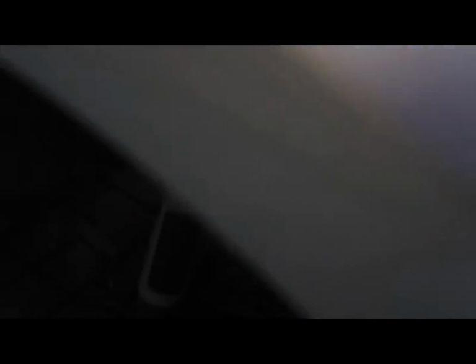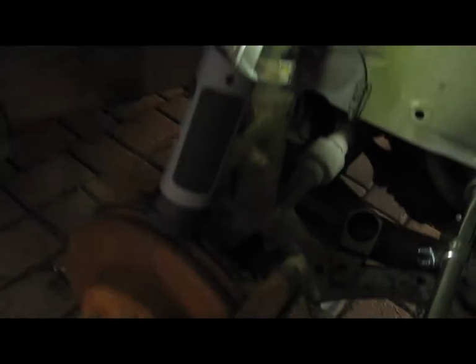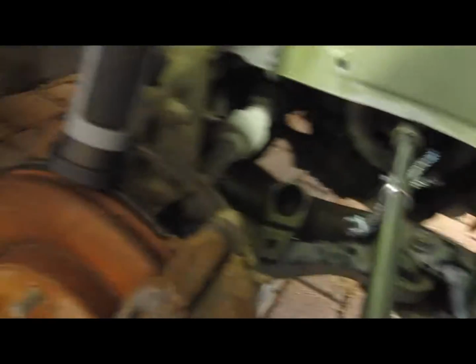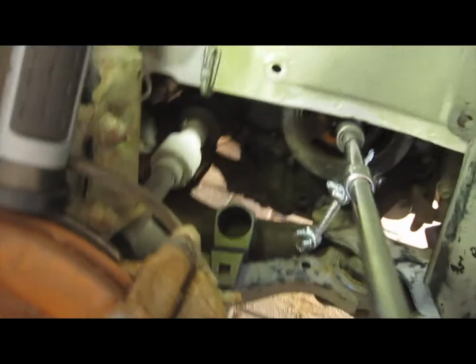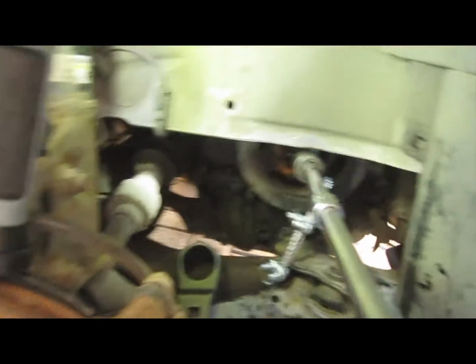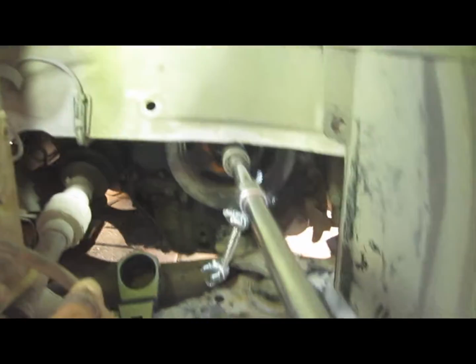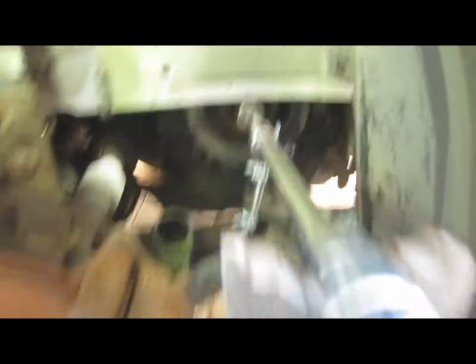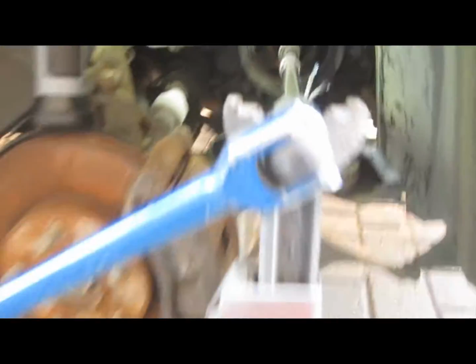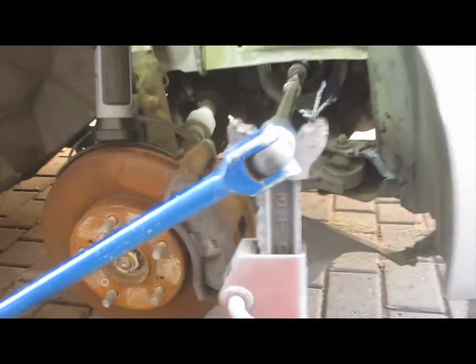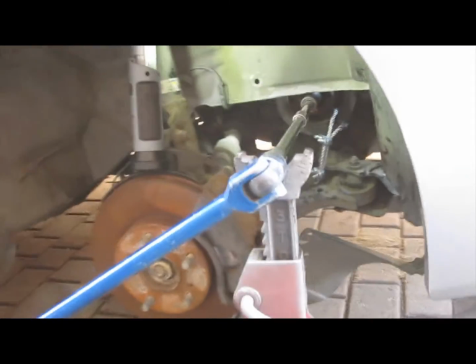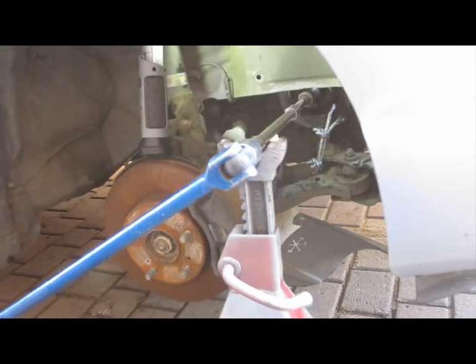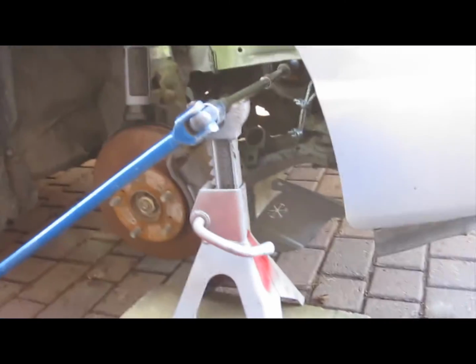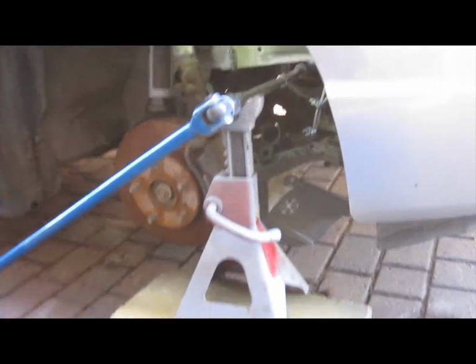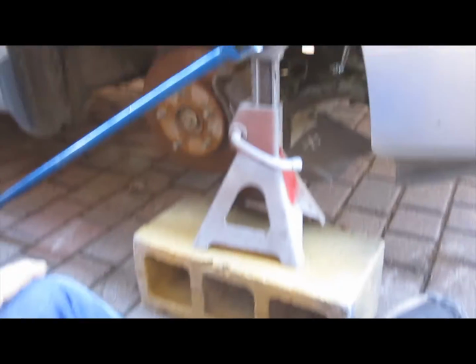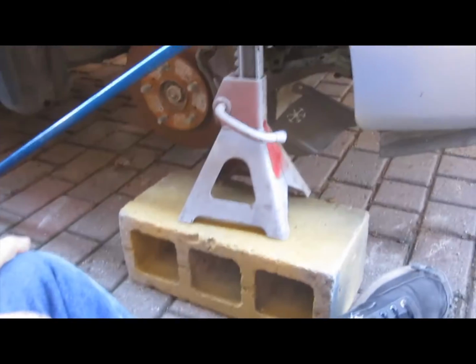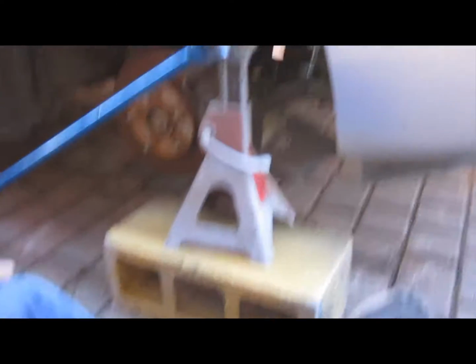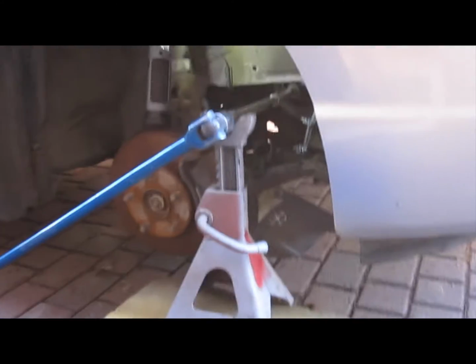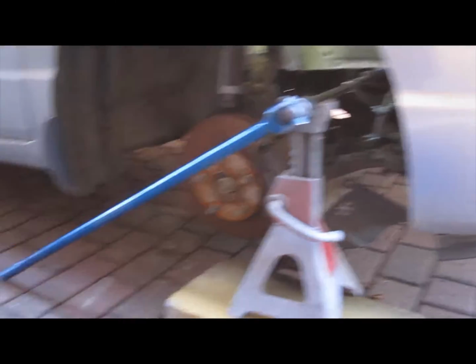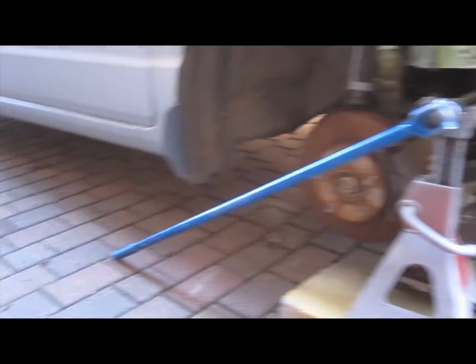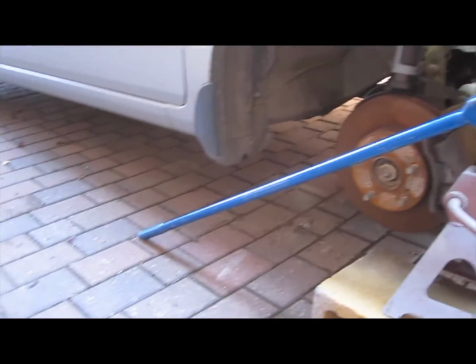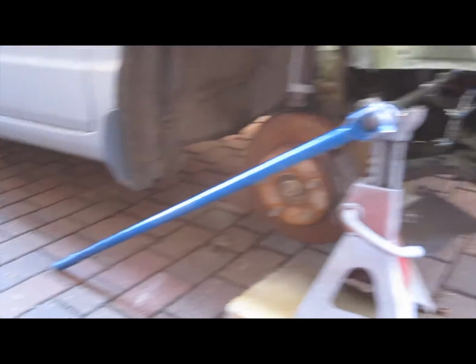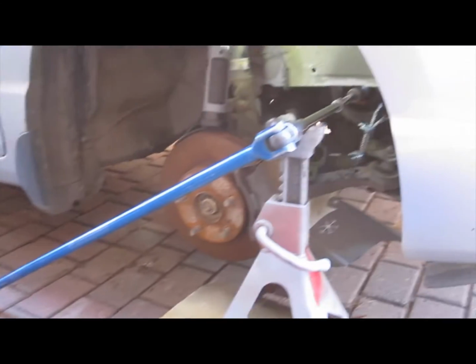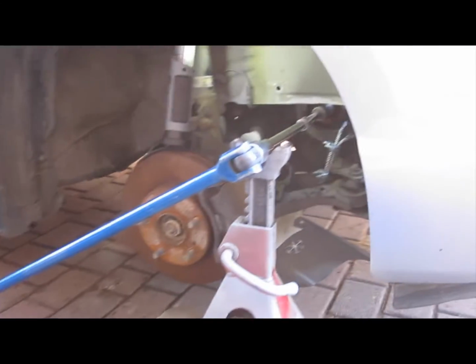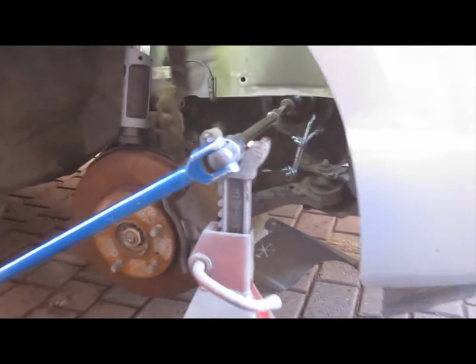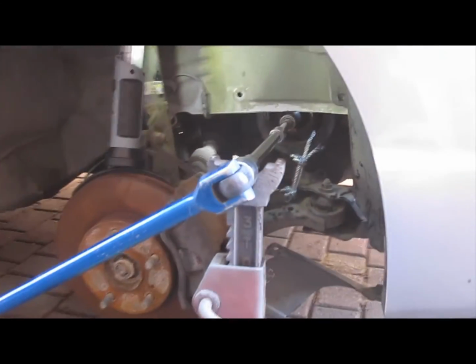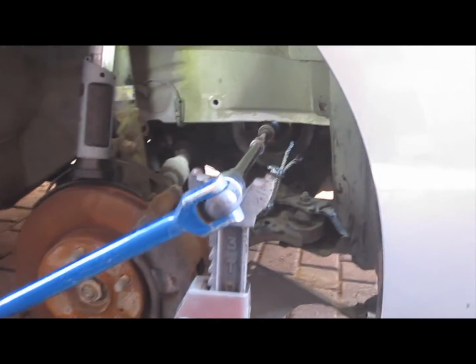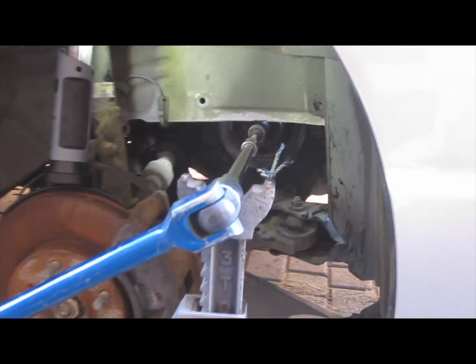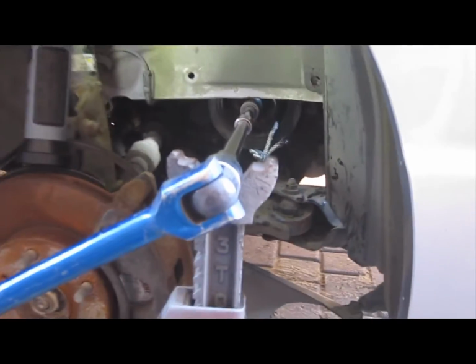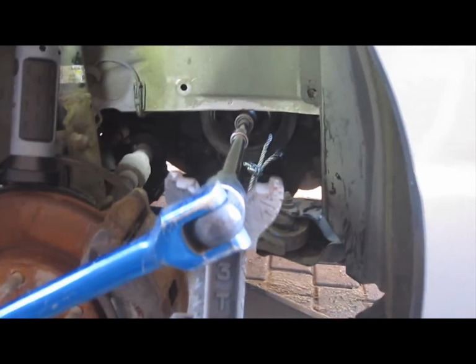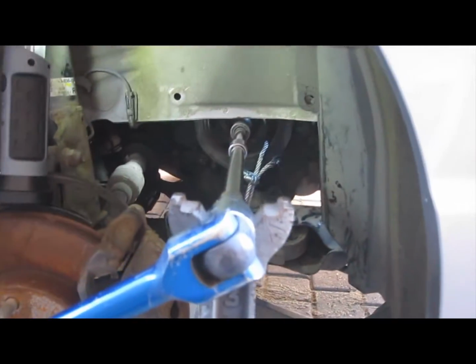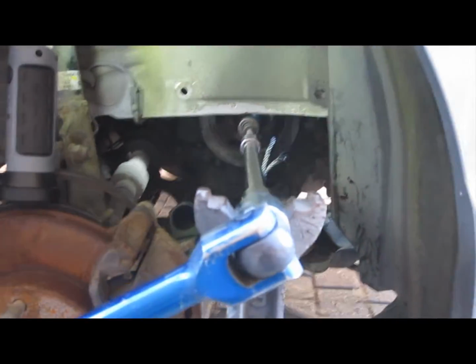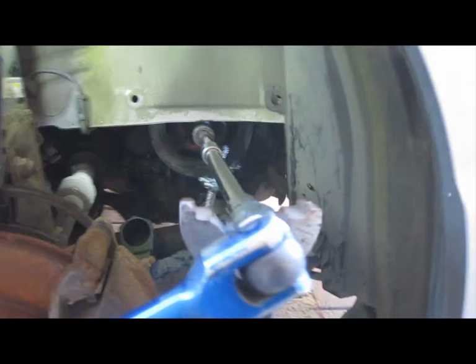Here's my setup. I'm using a jack stand and a big honking bar and a 19 millimeter socket with a bunch of extensions.